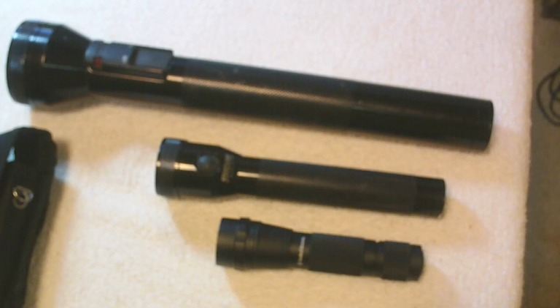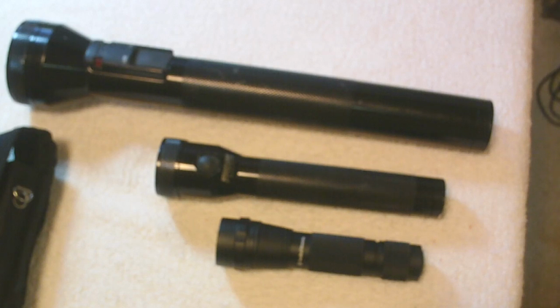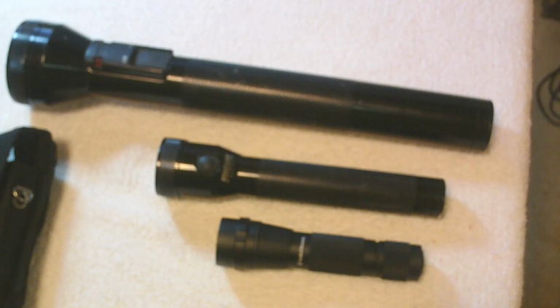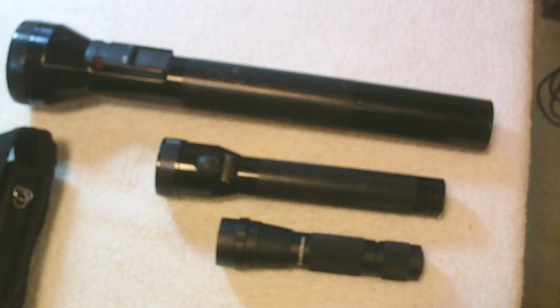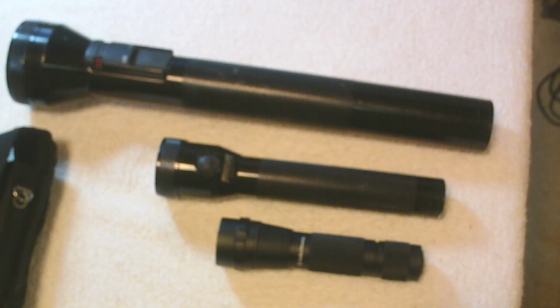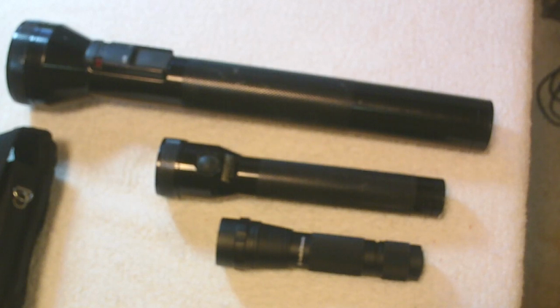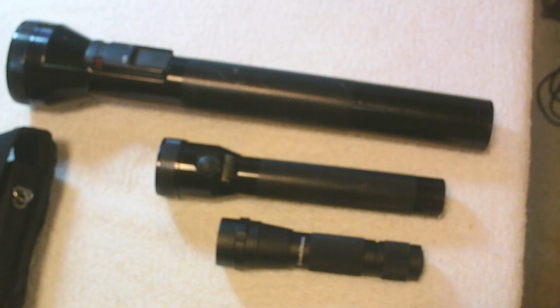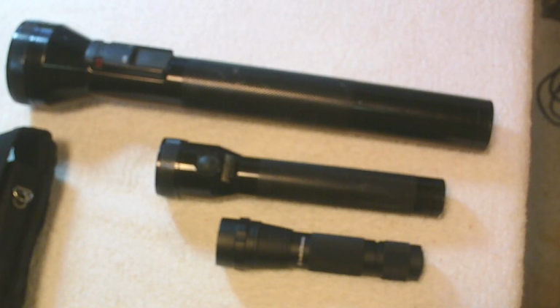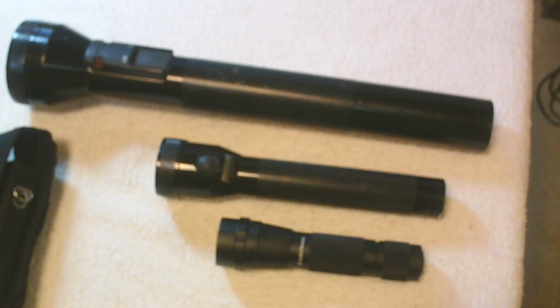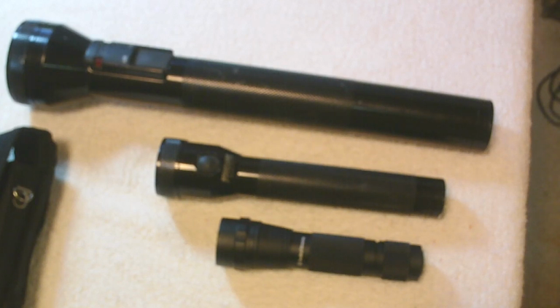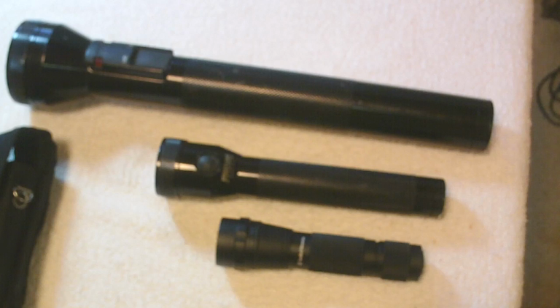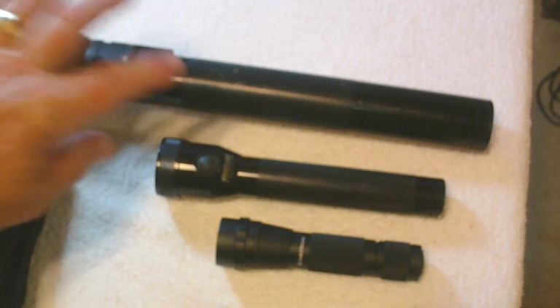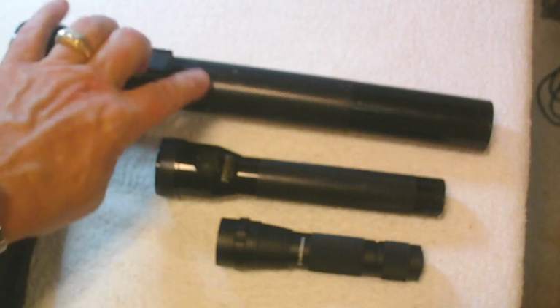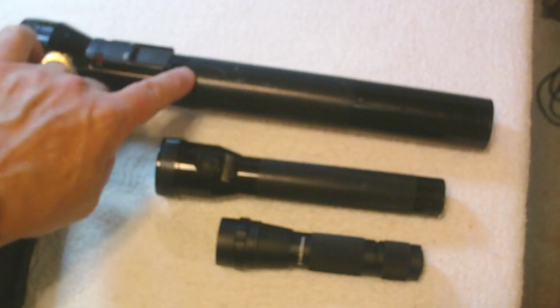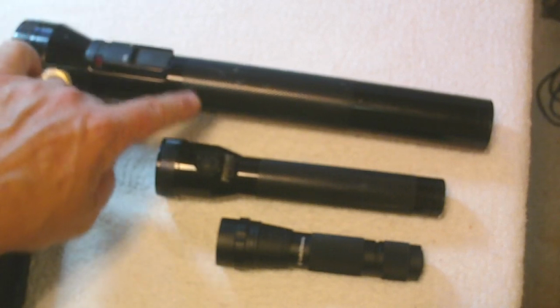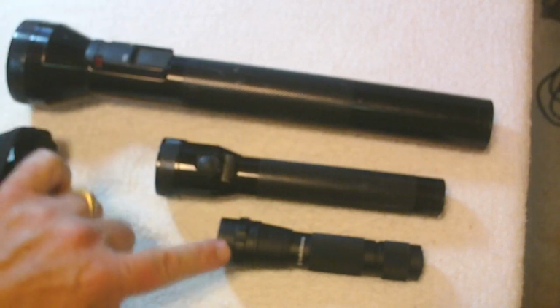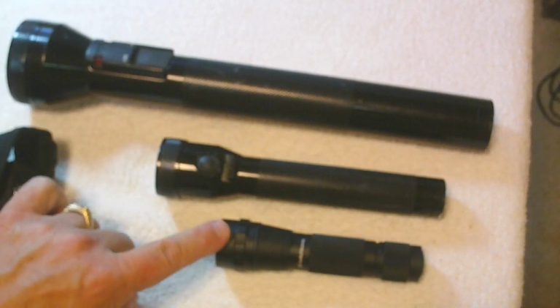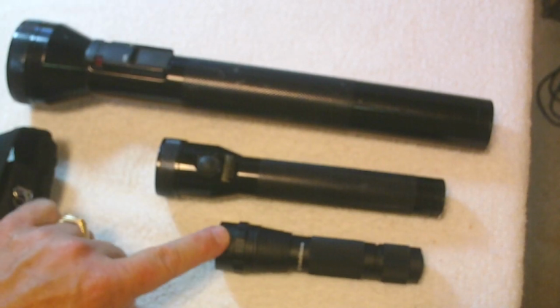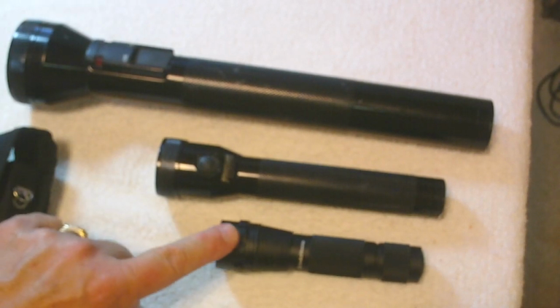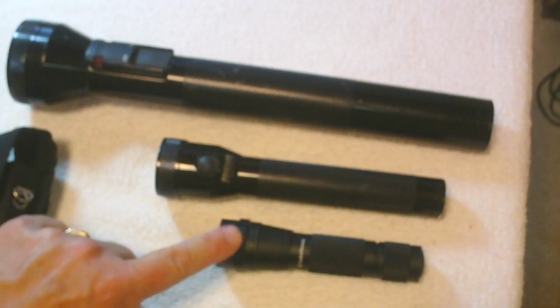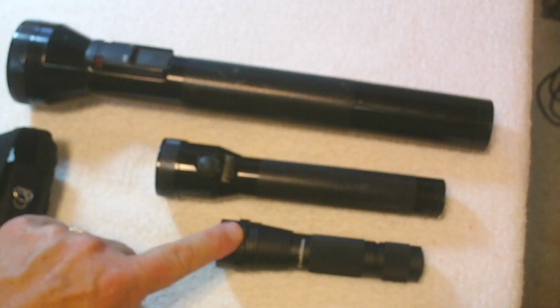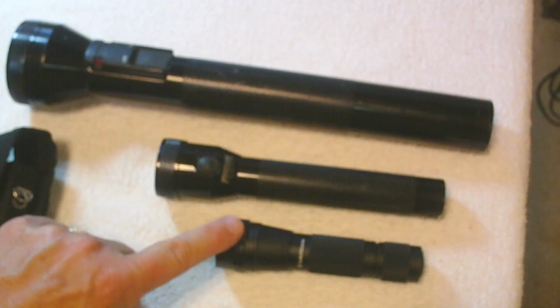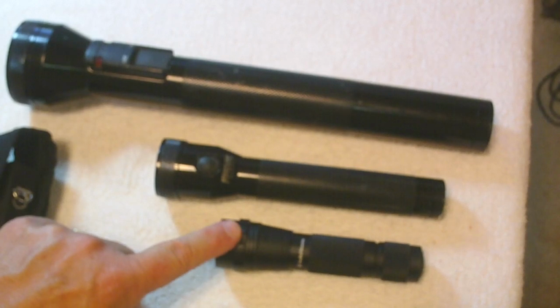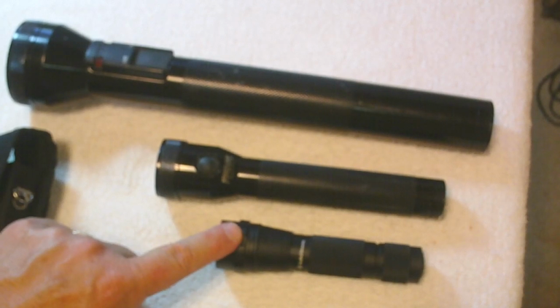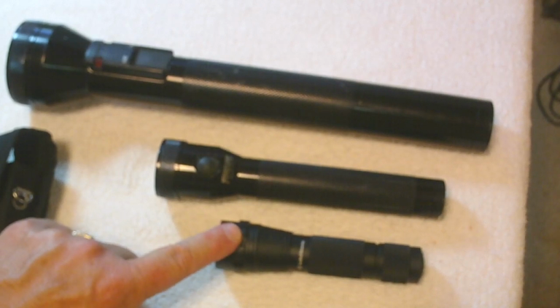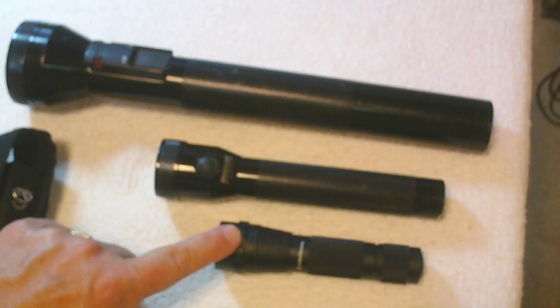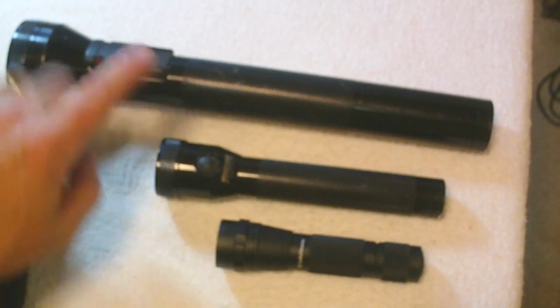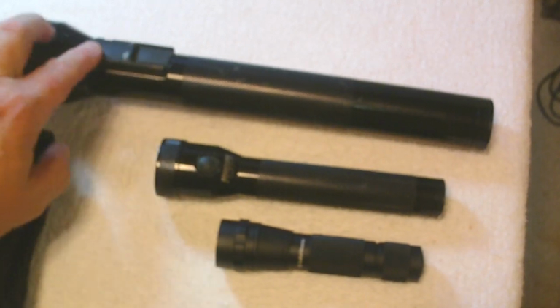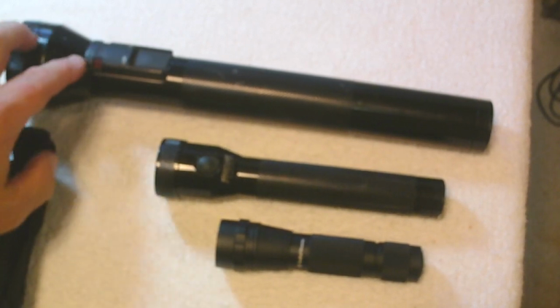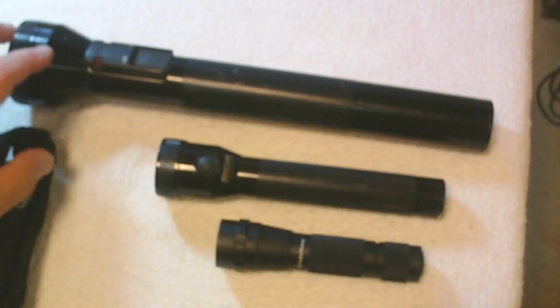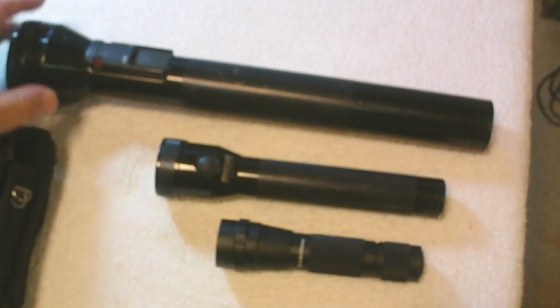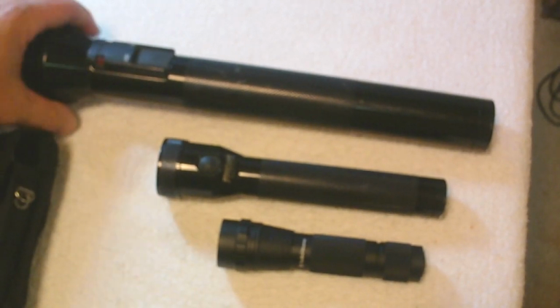One thing I noticed was how the sizes of flashlights have changed over the period of time — from extremely large down to micro size — and this small one actually gives out just as much light as the large one.